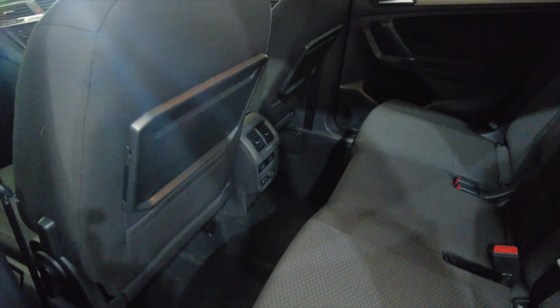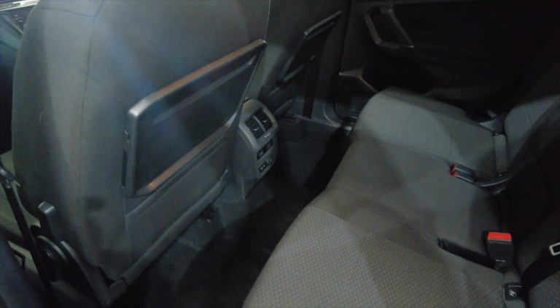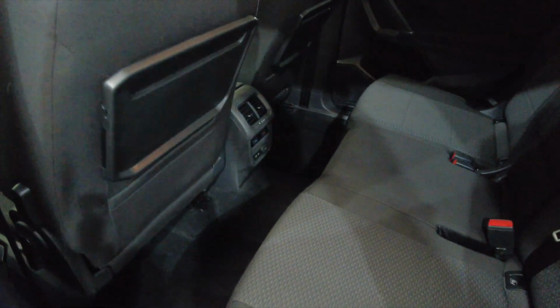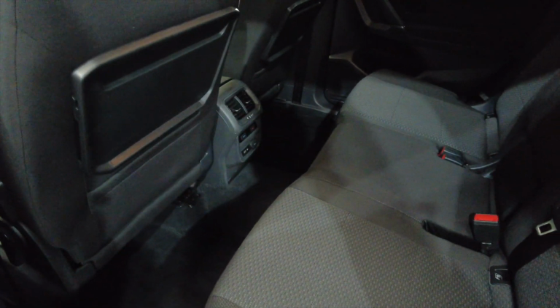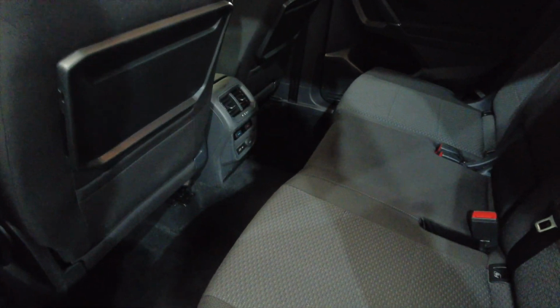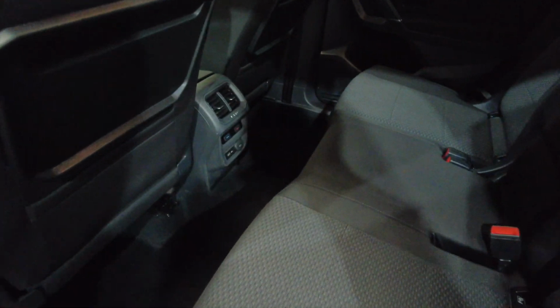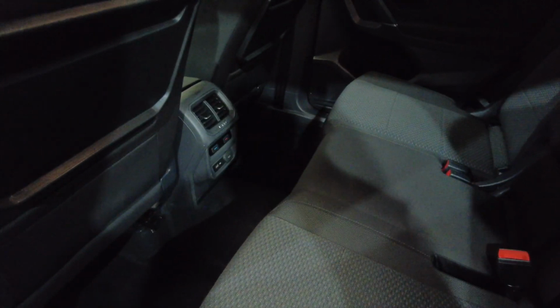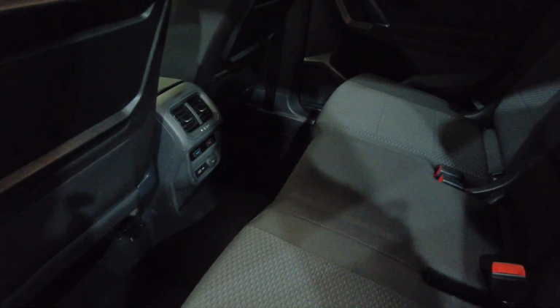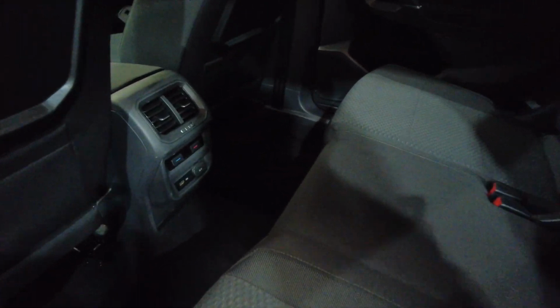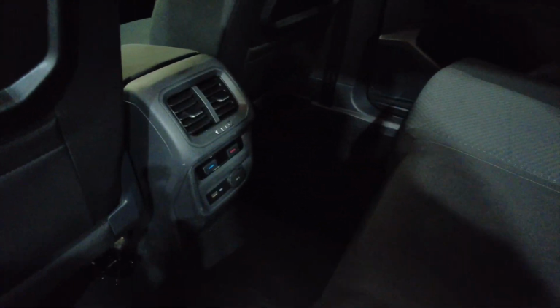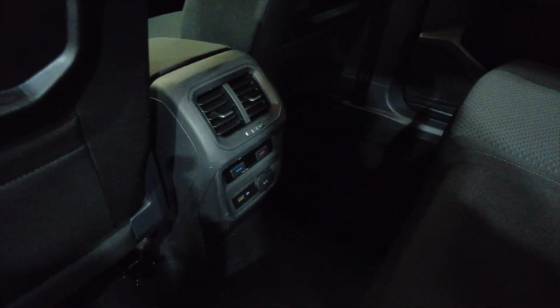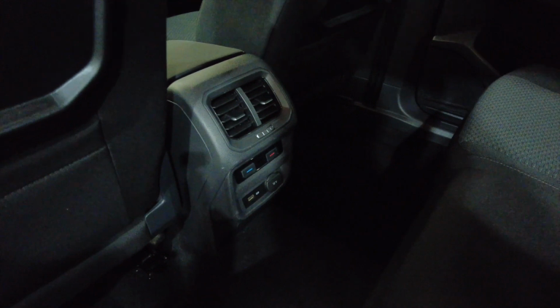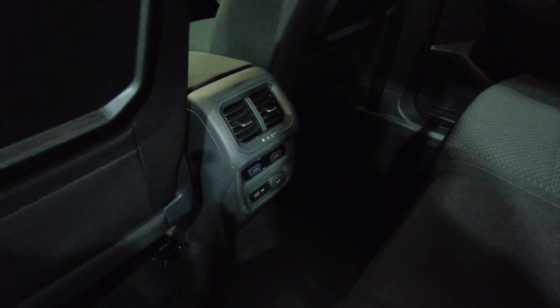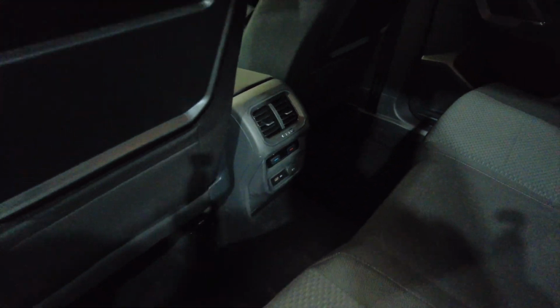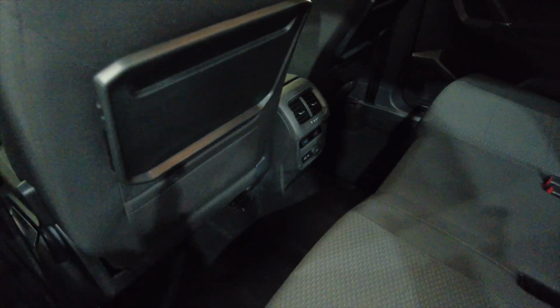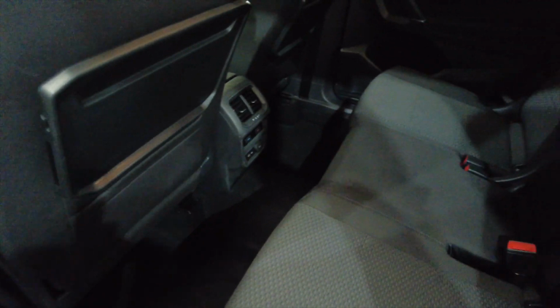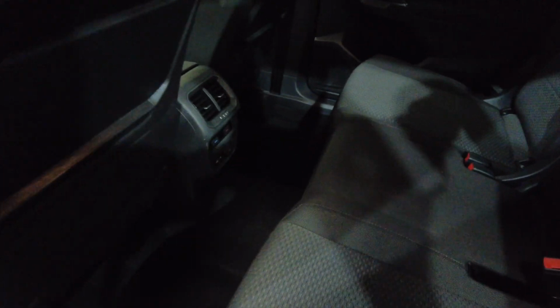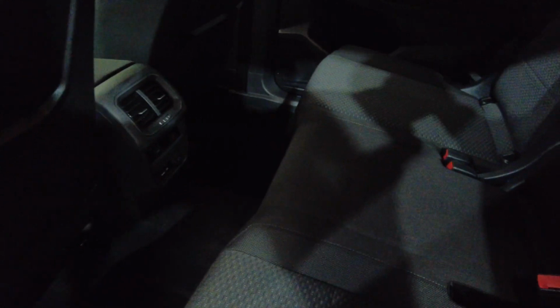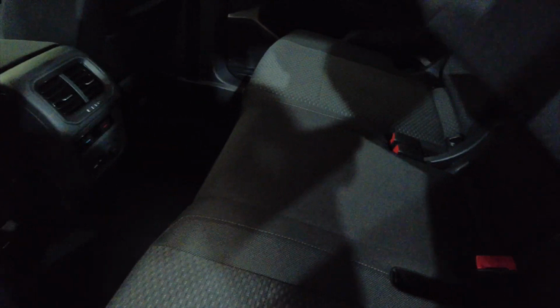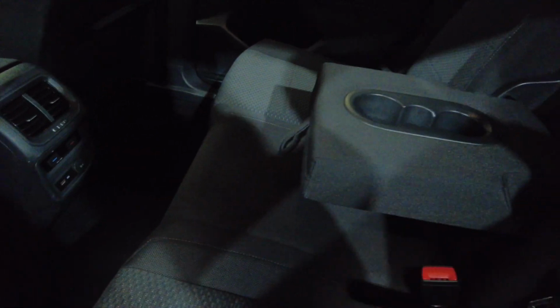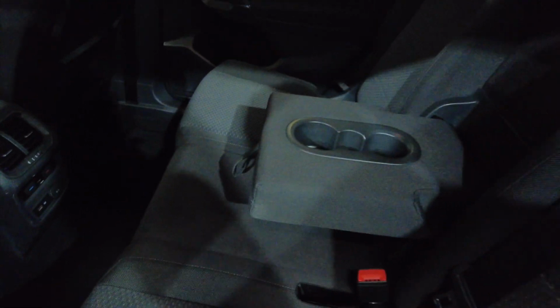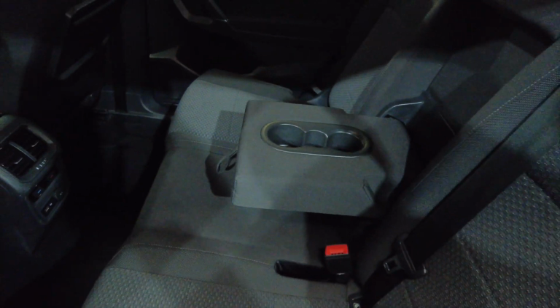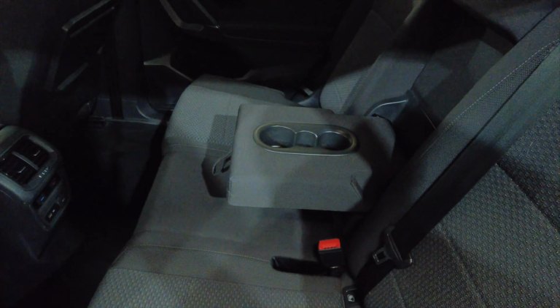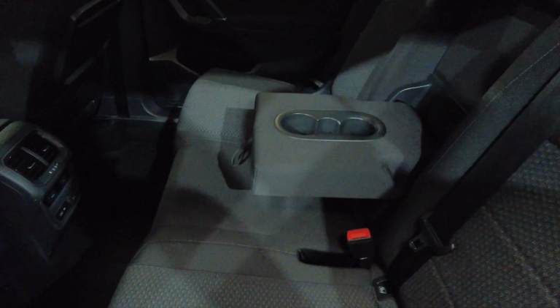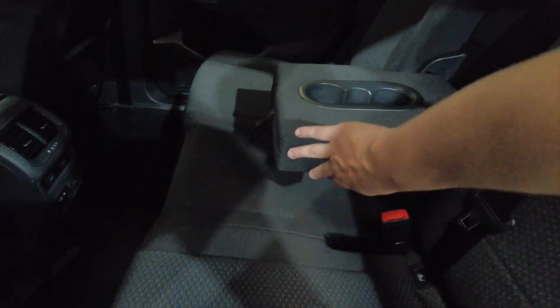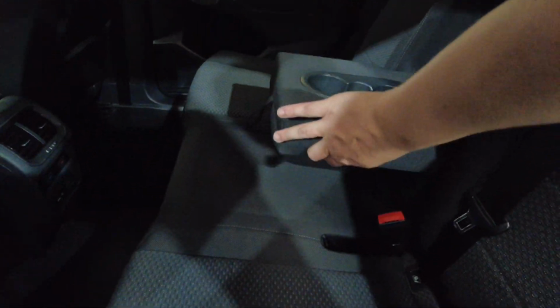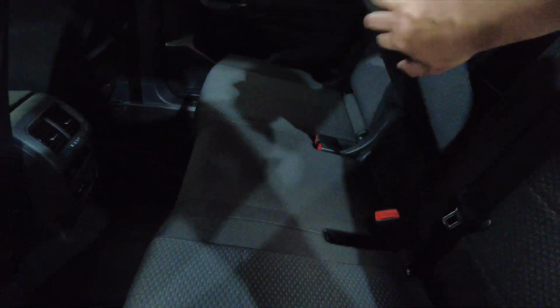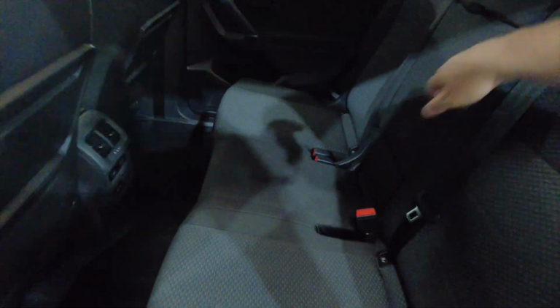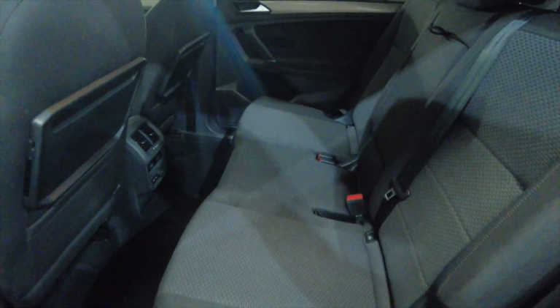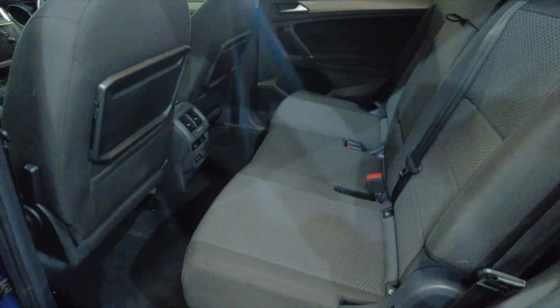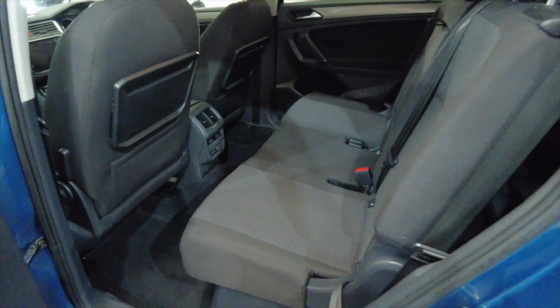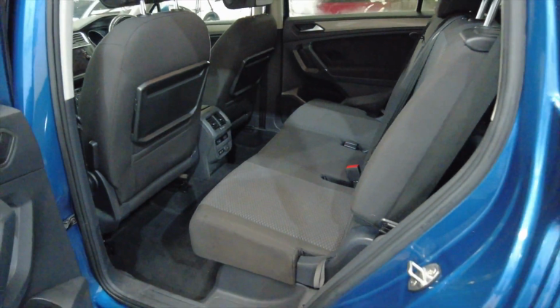Lots of leg room and head room for your rear passengers. You've also got a USB and a 12 volt port there in the back, a folding armrest with cup holders, and electric windows front and rear.